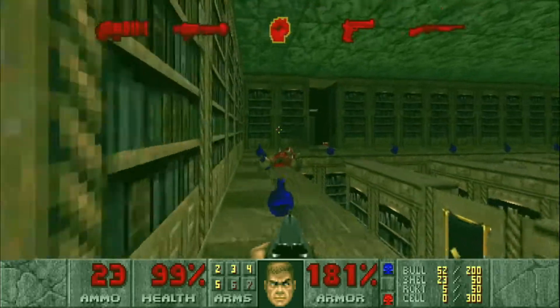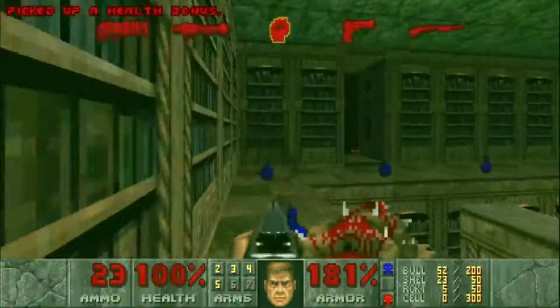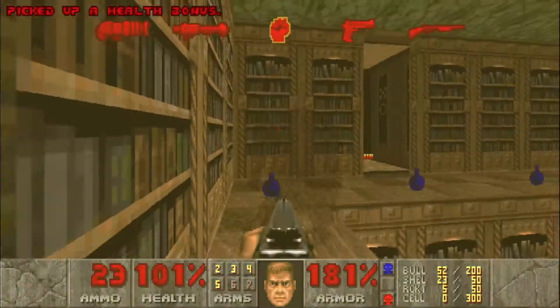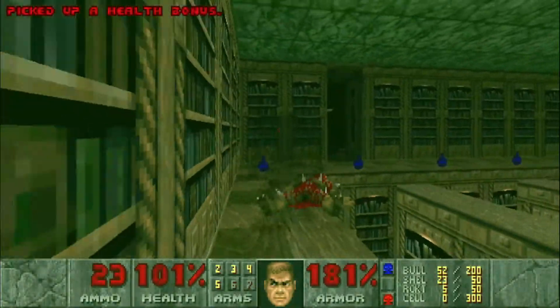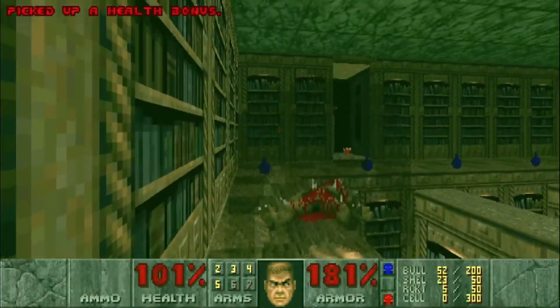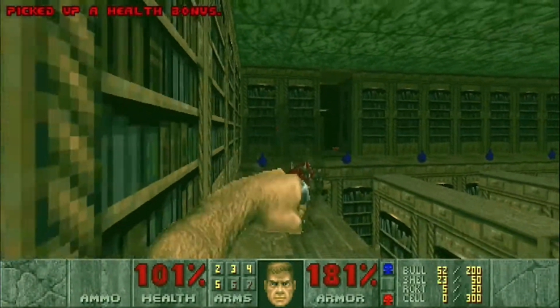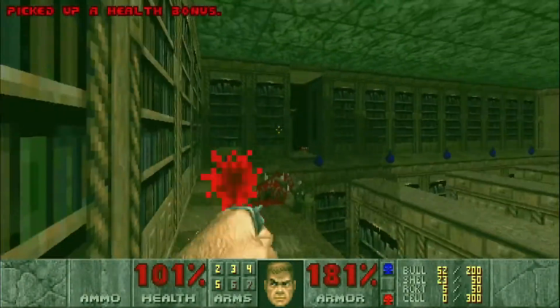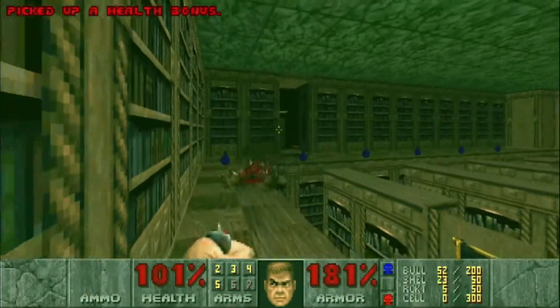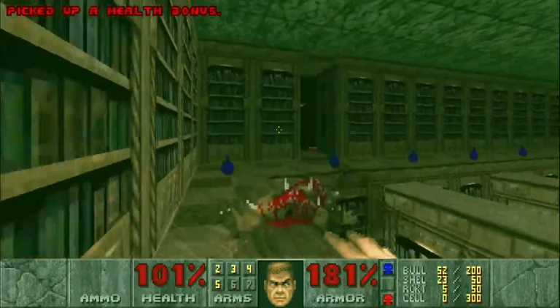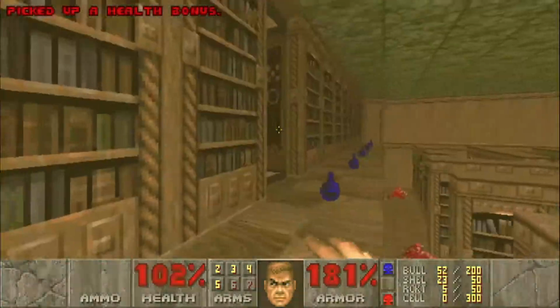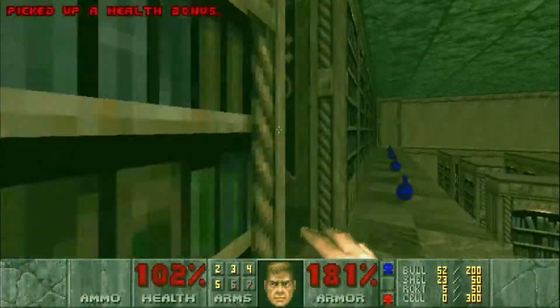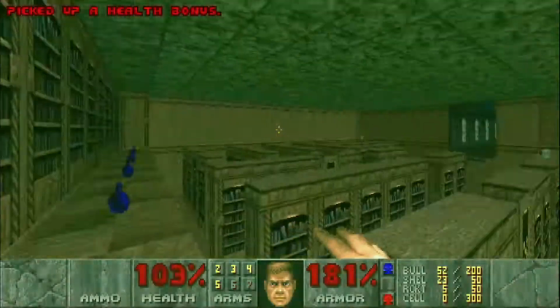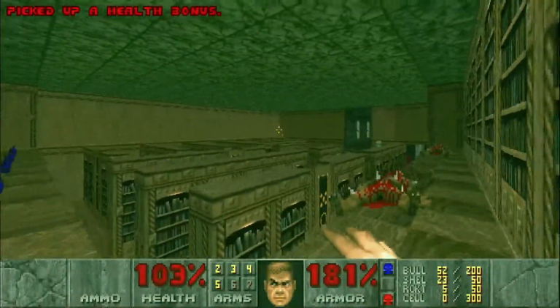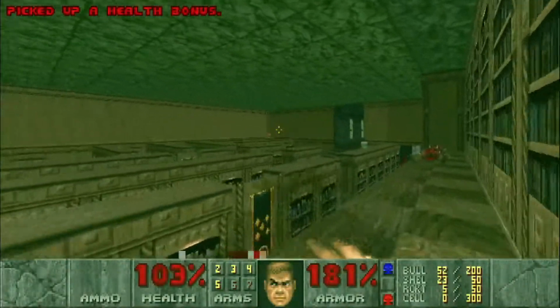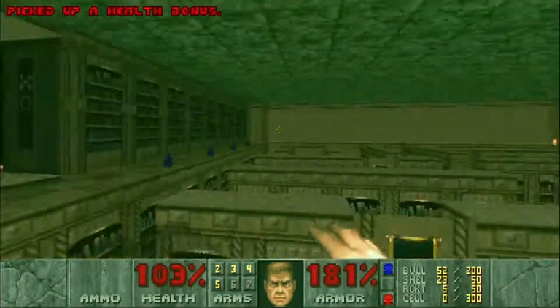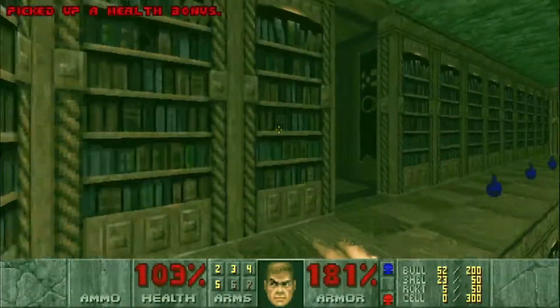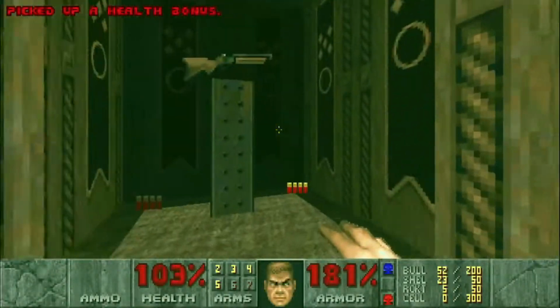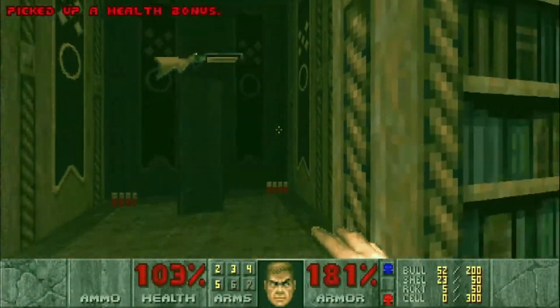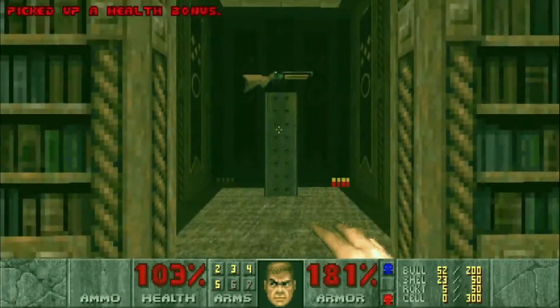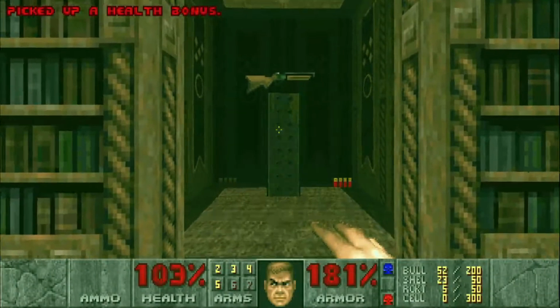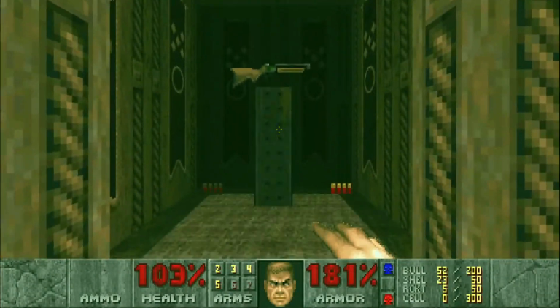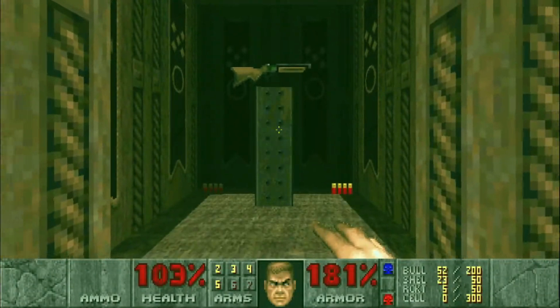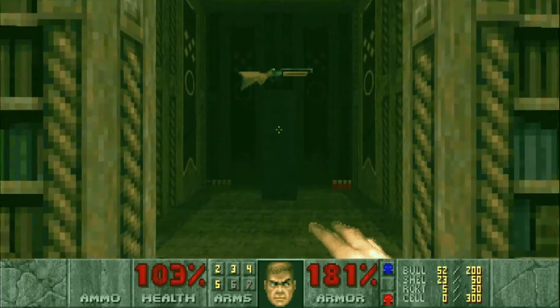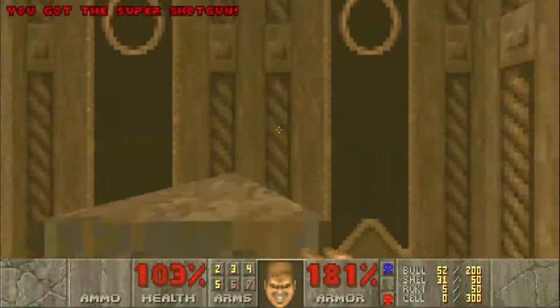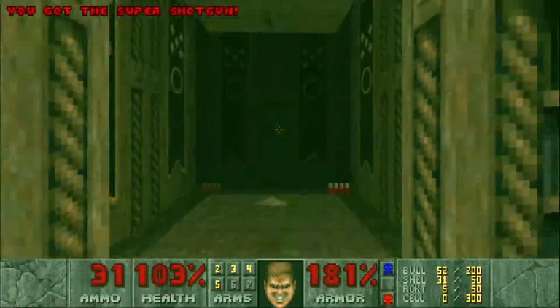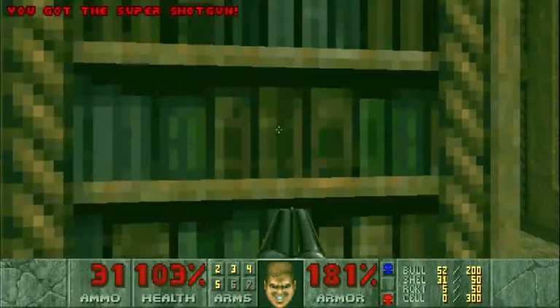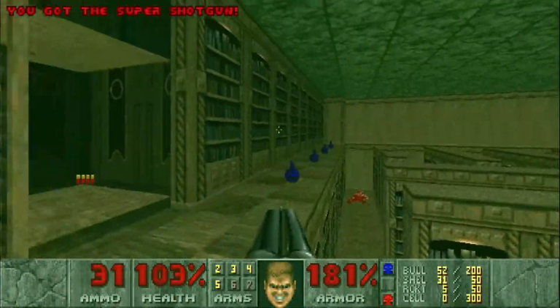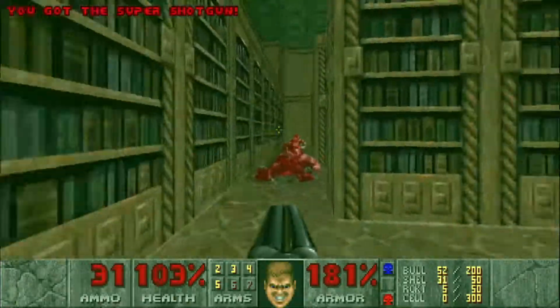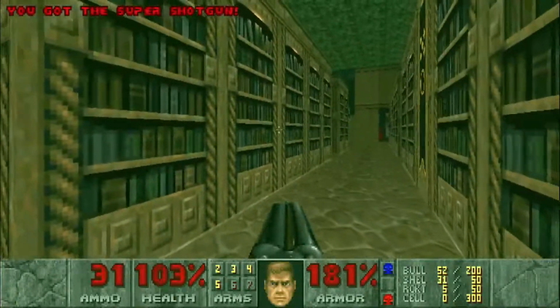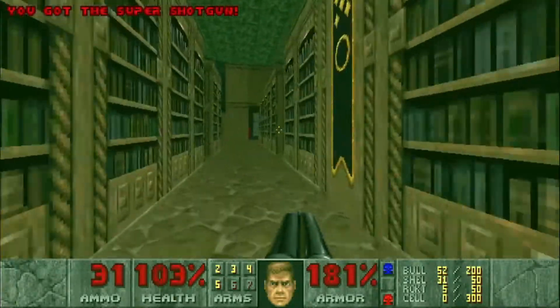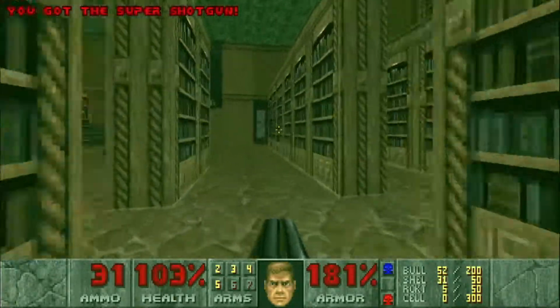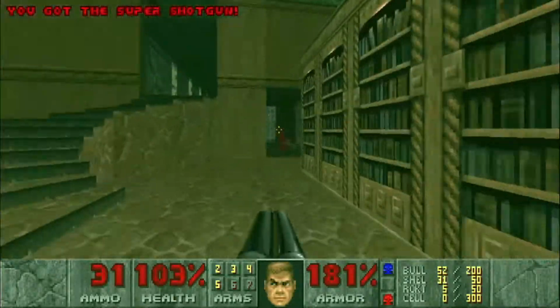Let's punch this specter. We're up here in the top of the library — that super shotgun's right there. It is booby-trapped, so grab it and get out so you don't get crushed.